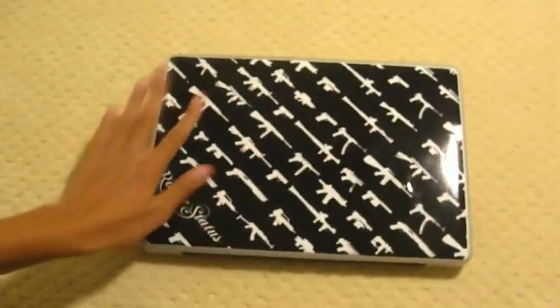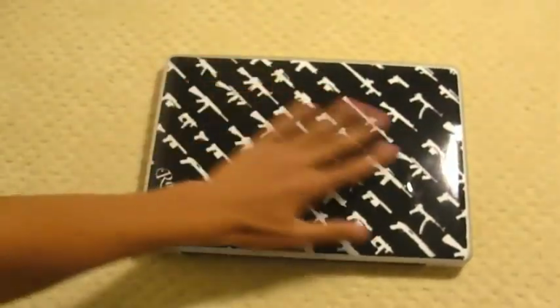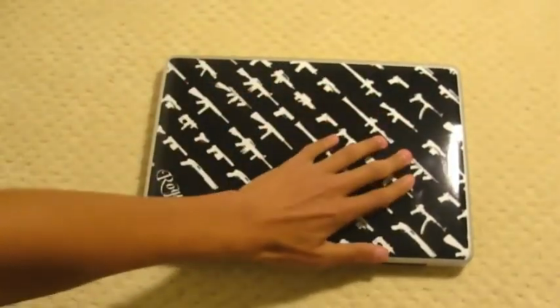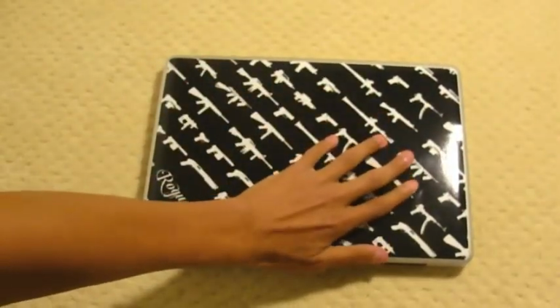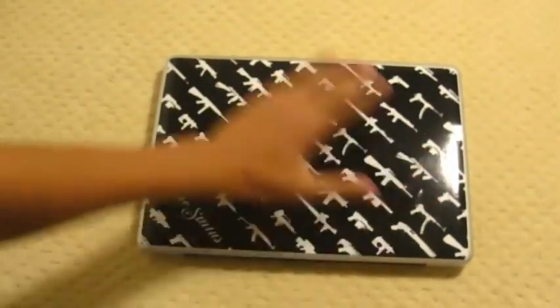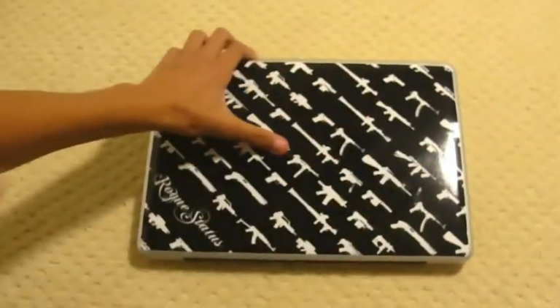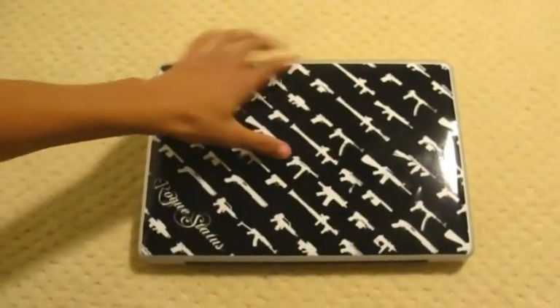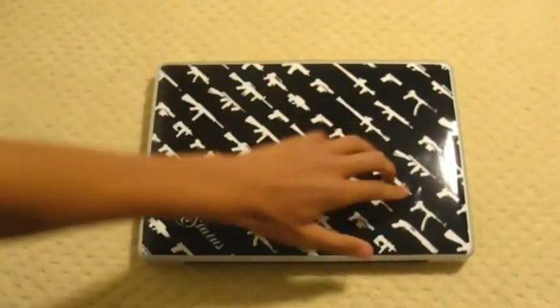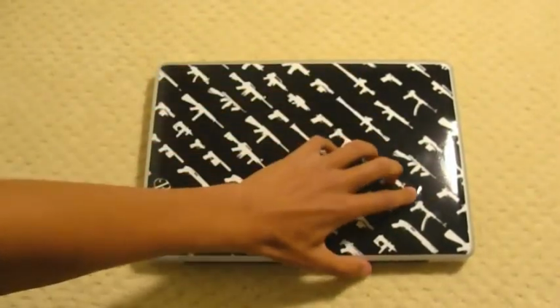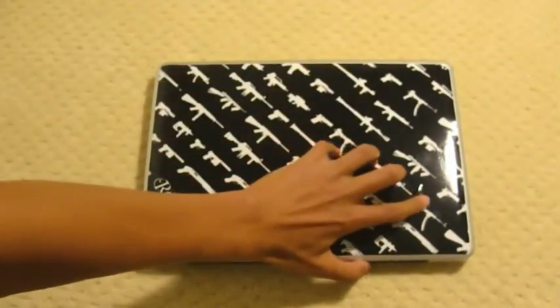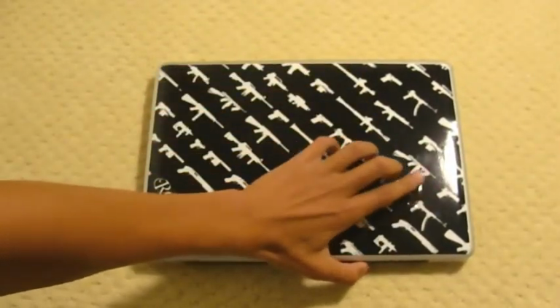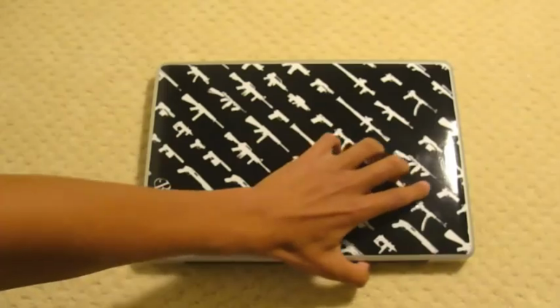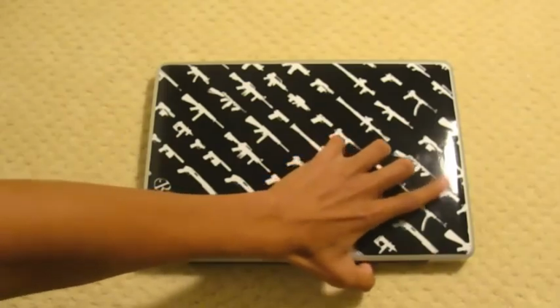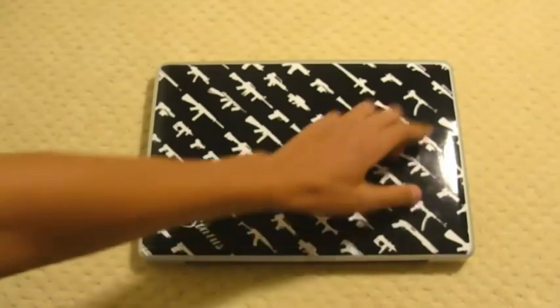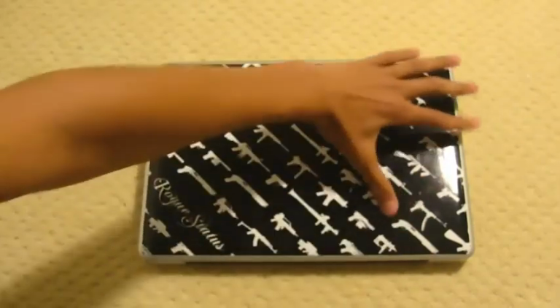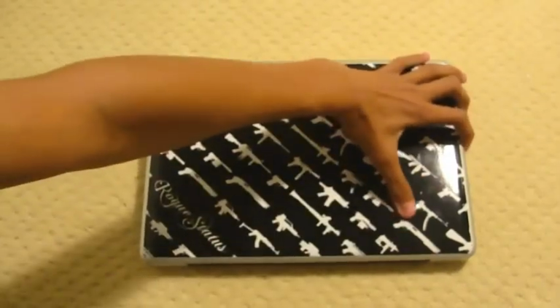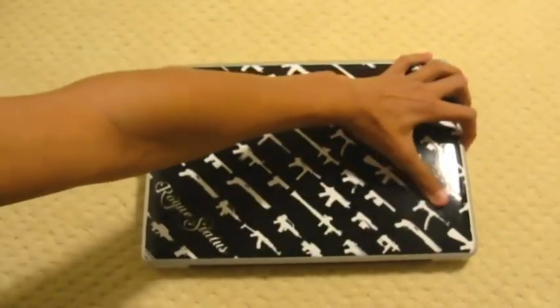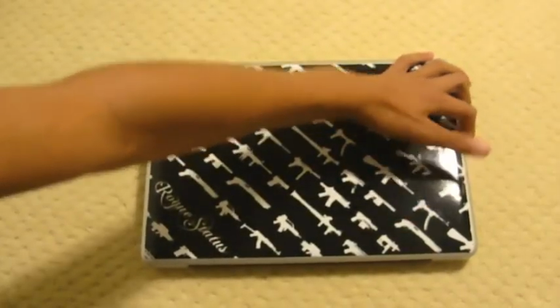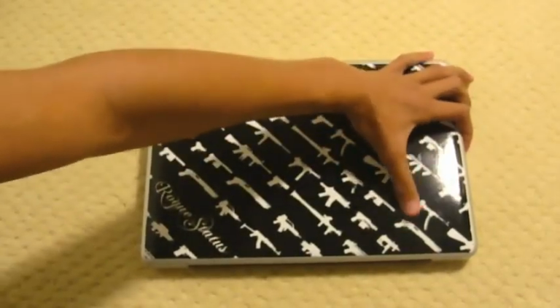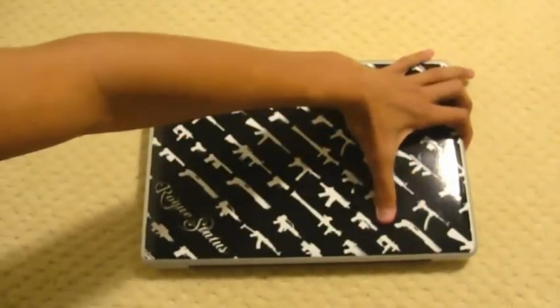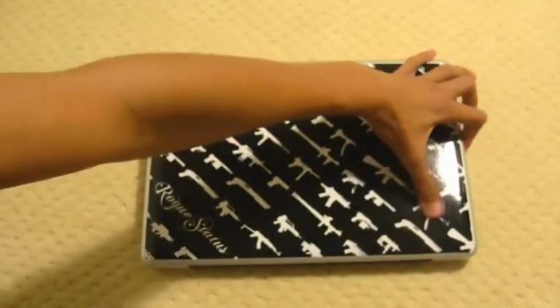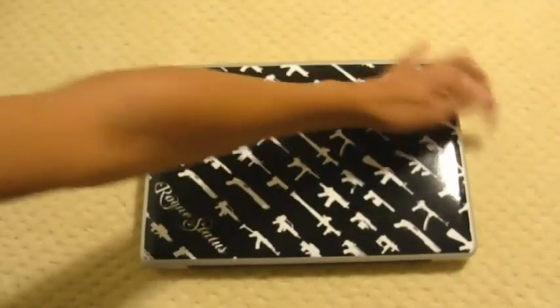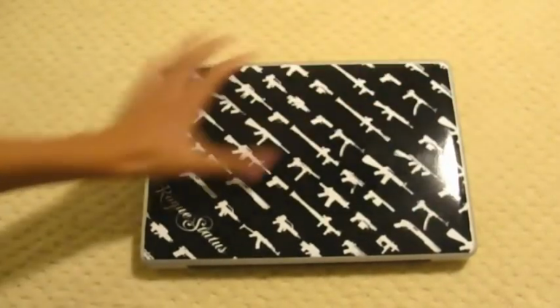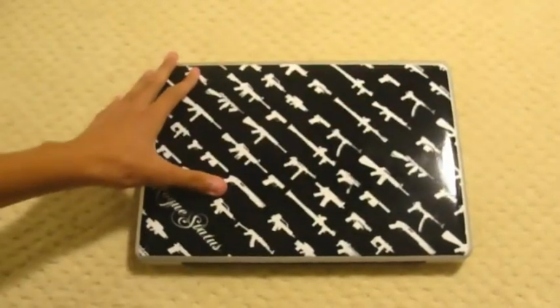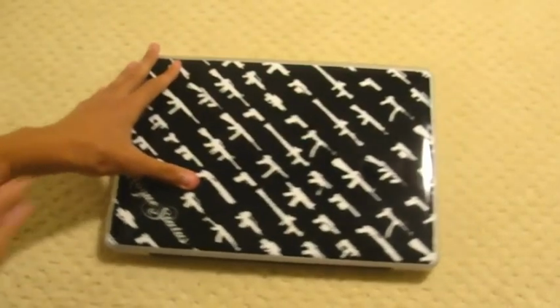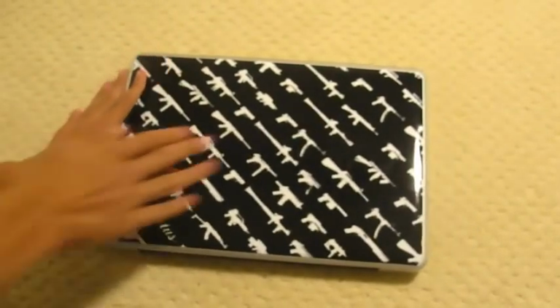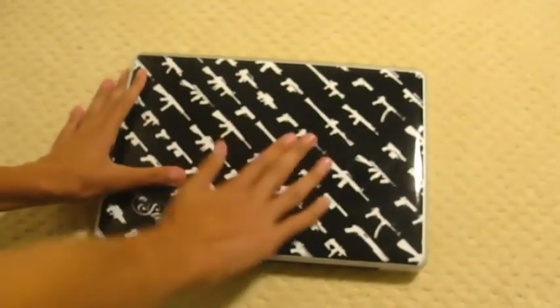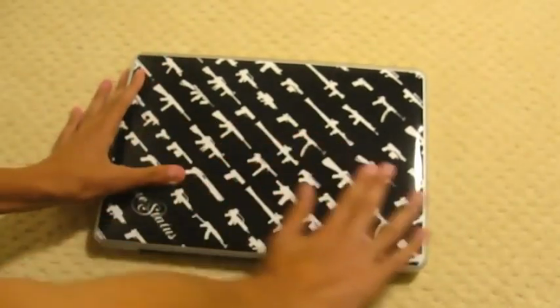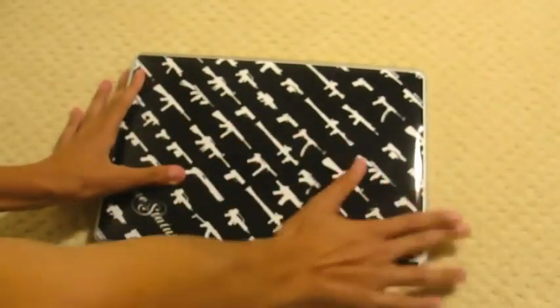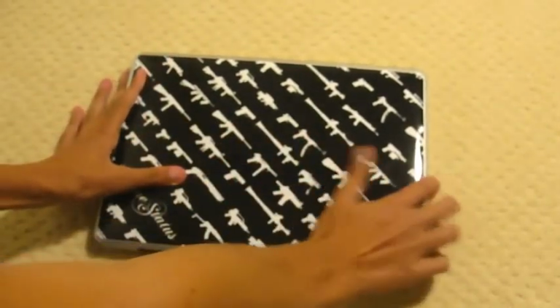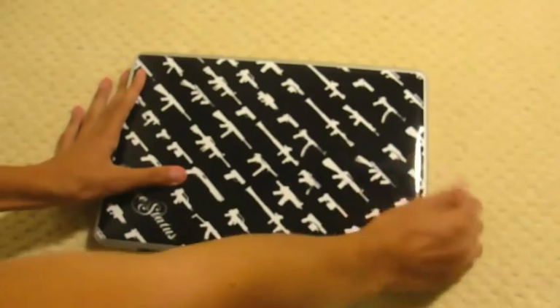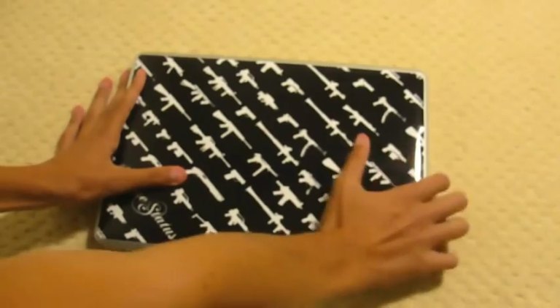So this is all done. I have a few air bubbles but I could push those out. Hold on, I'm just going to push some of these out.